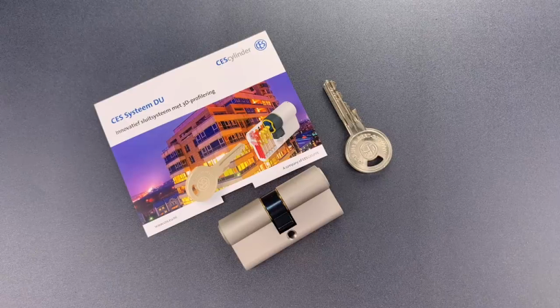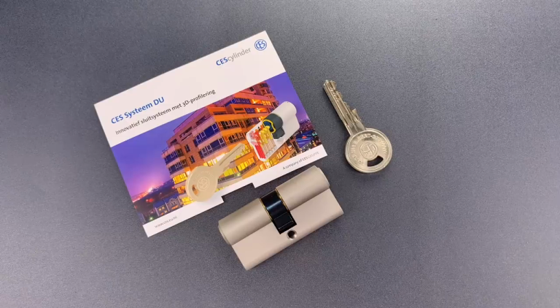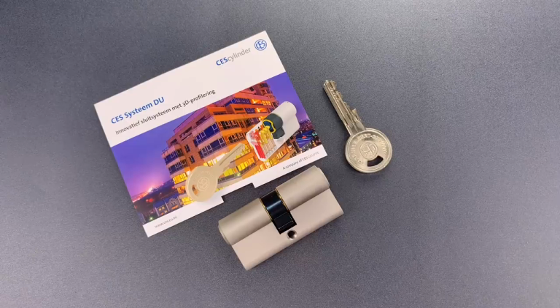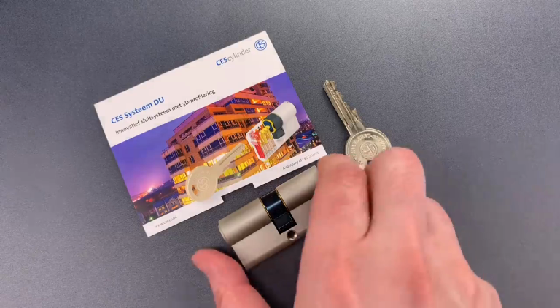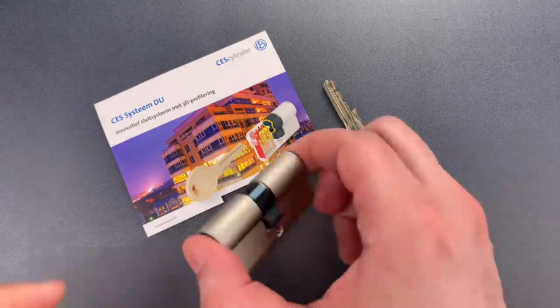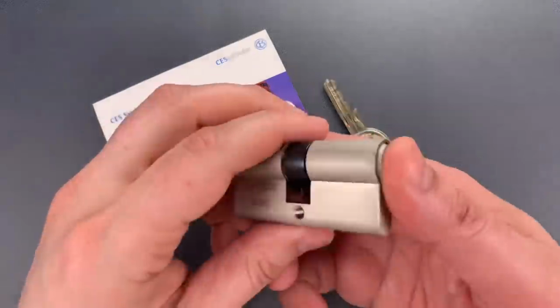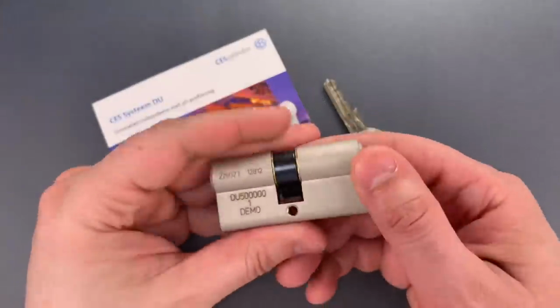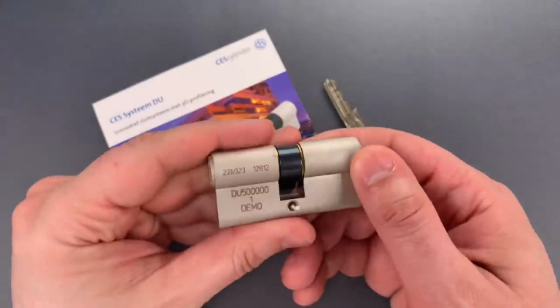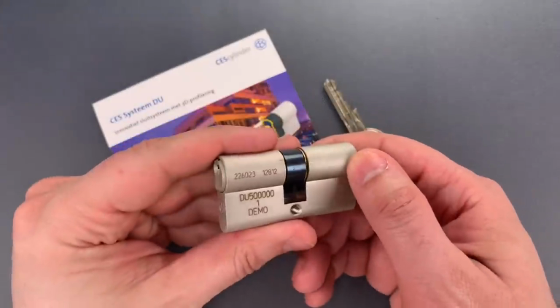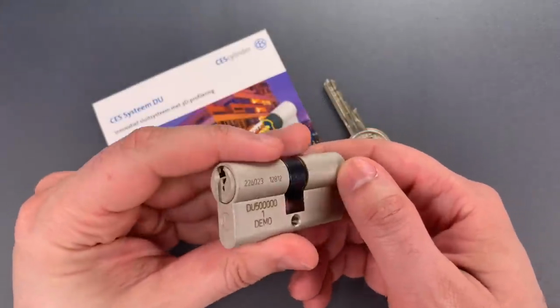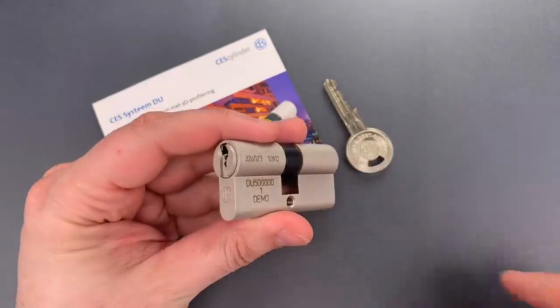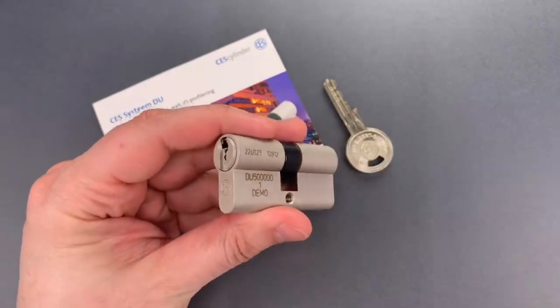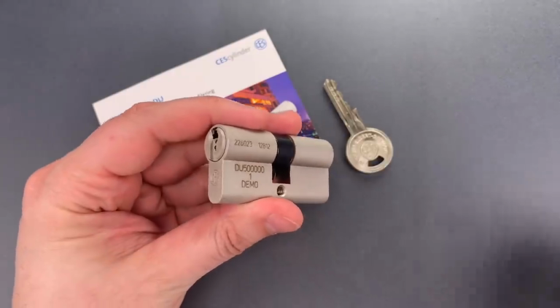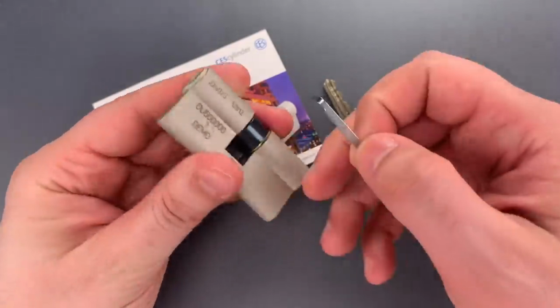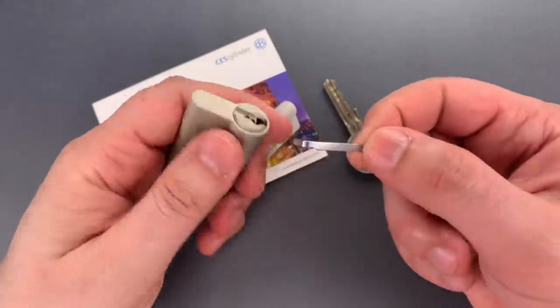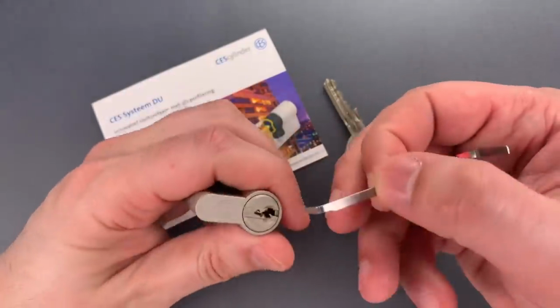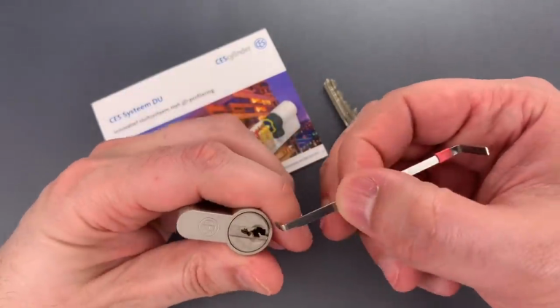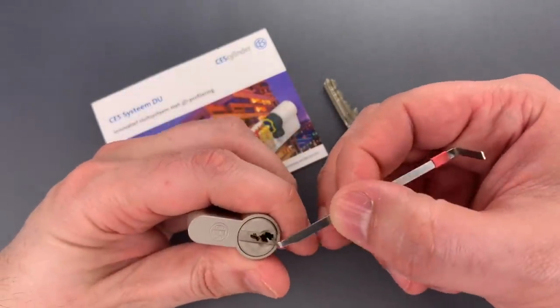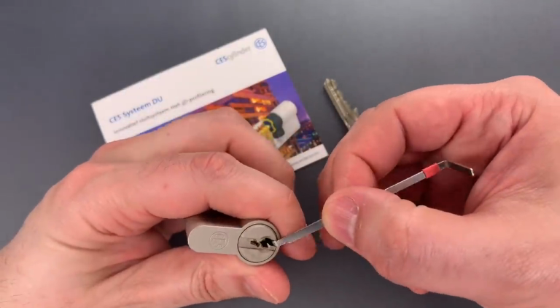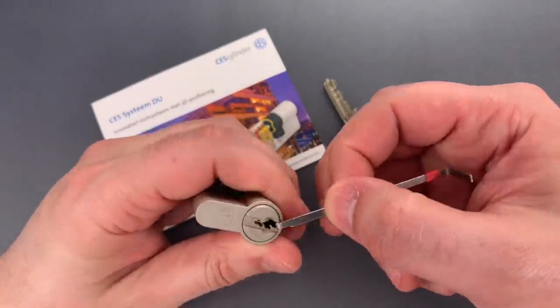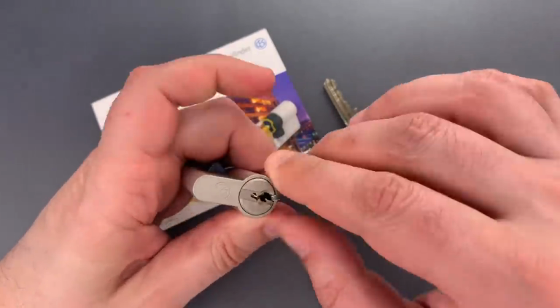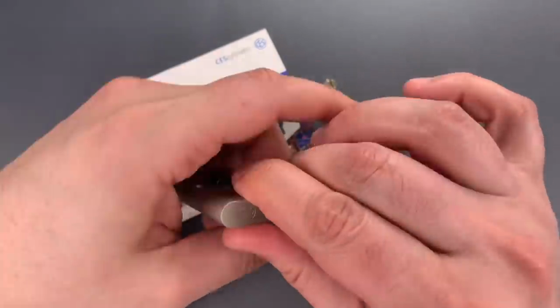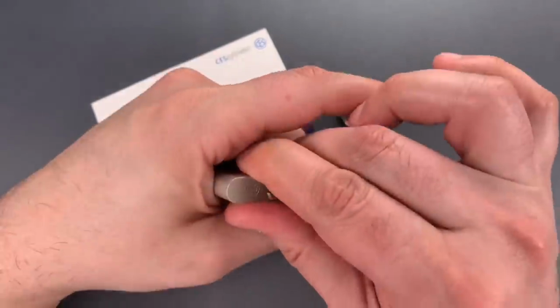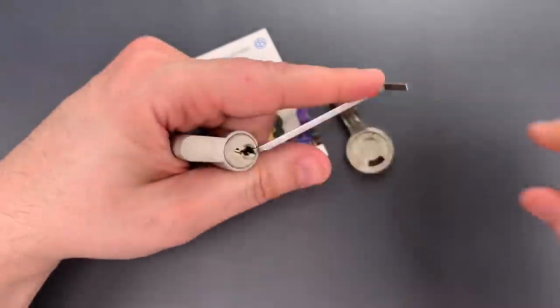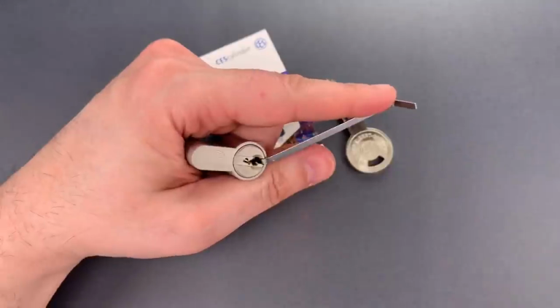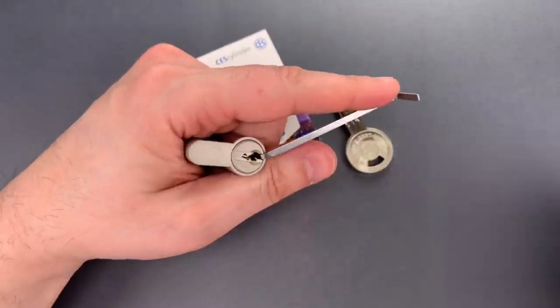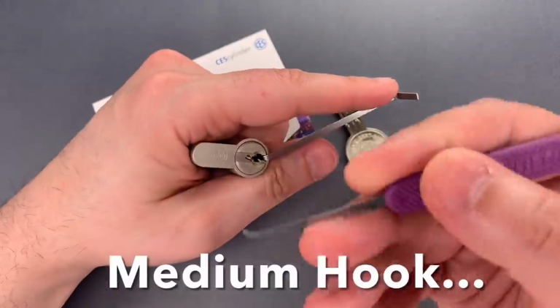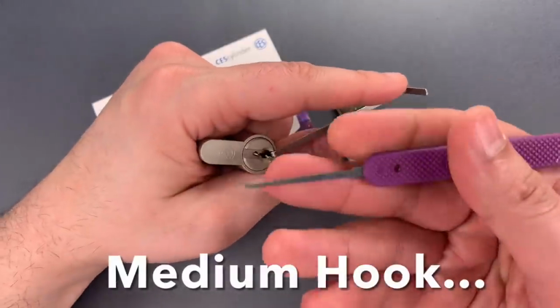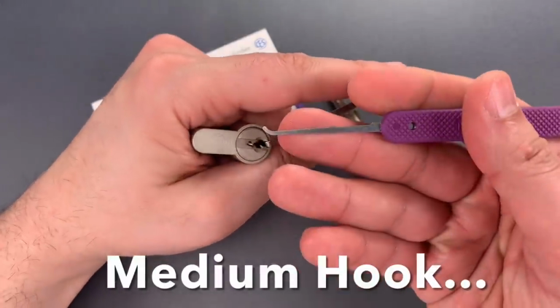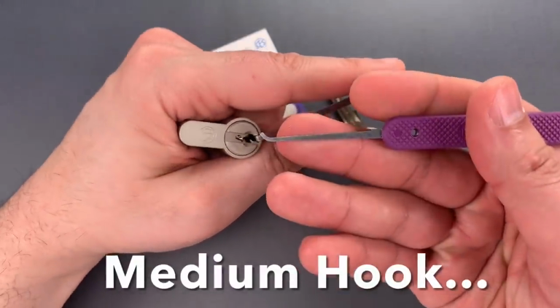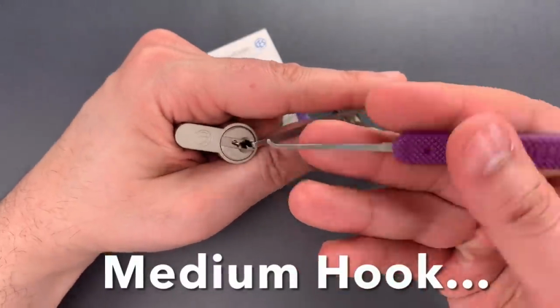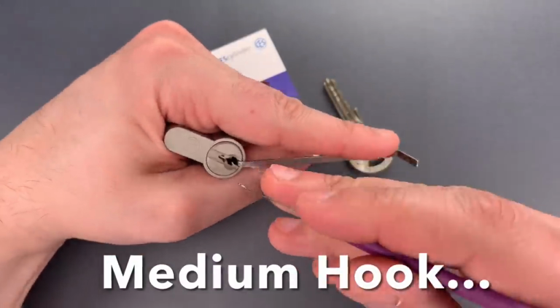Let's see what it takes to pick this open. I'm going to use this wiper insert as a turning tool and a standard hook in 18 thousandths.